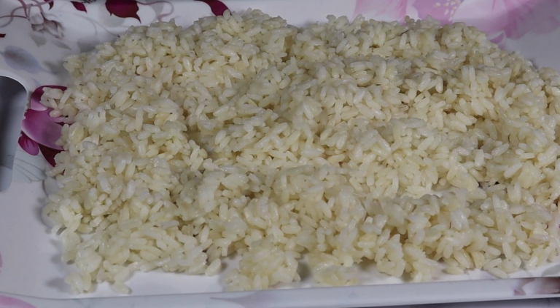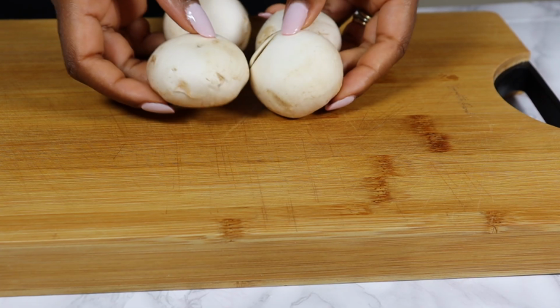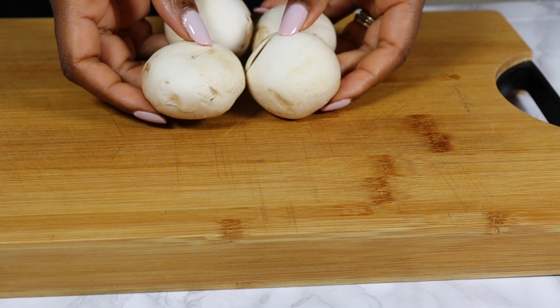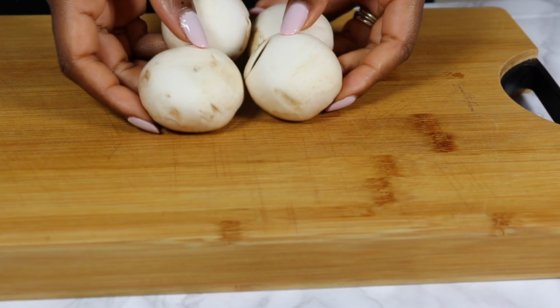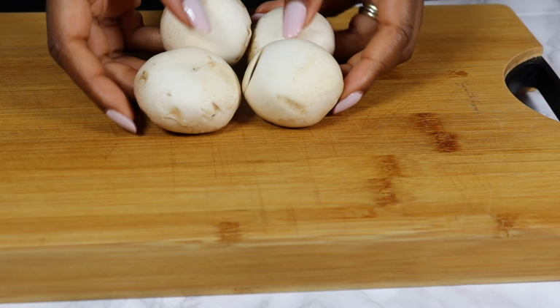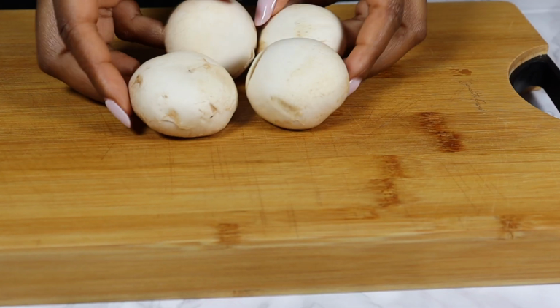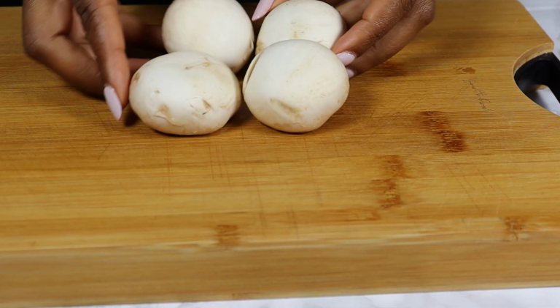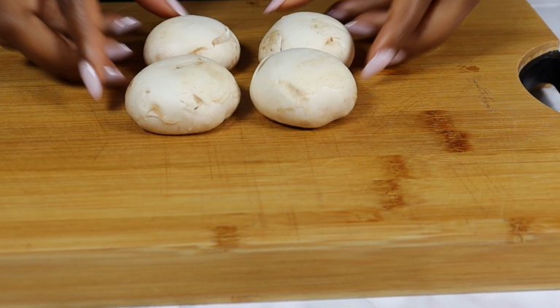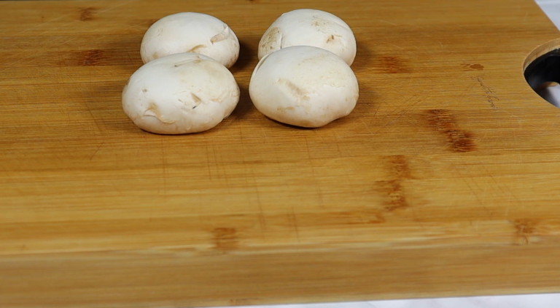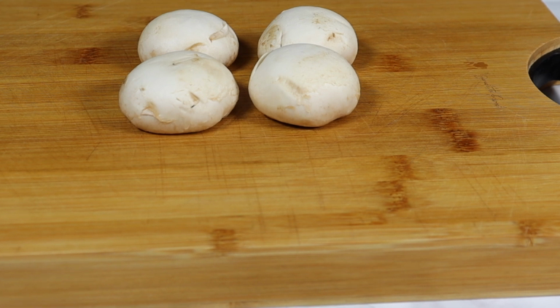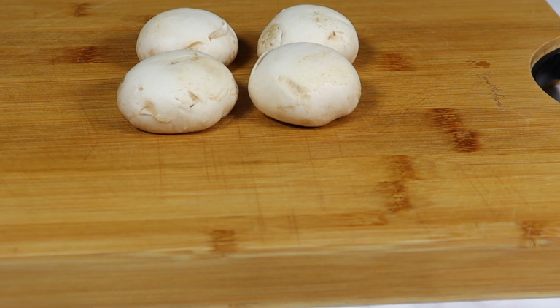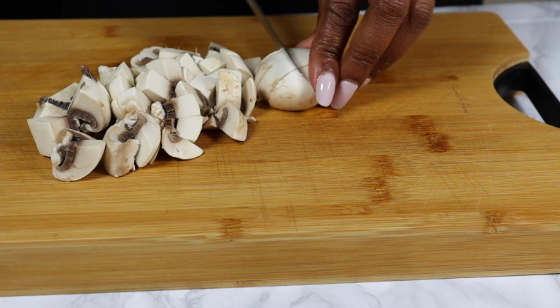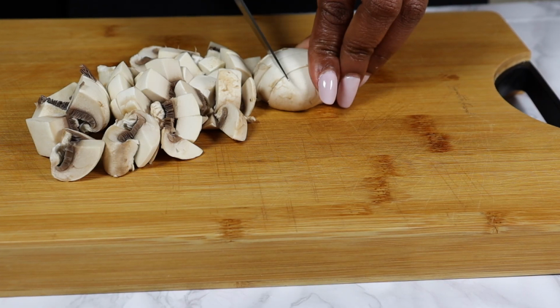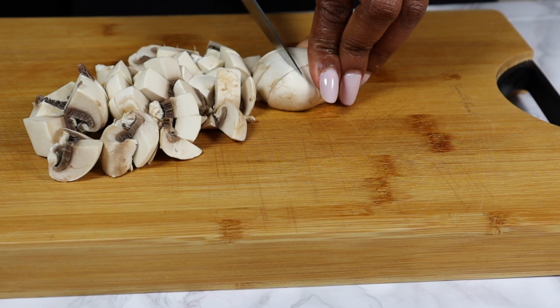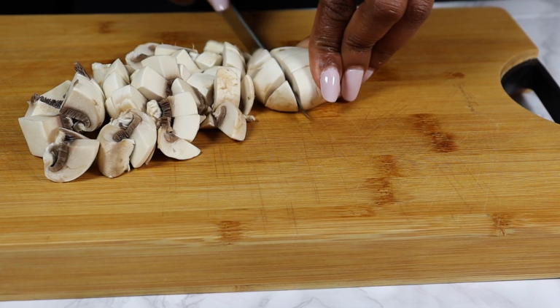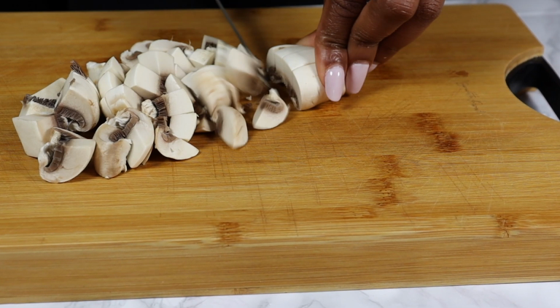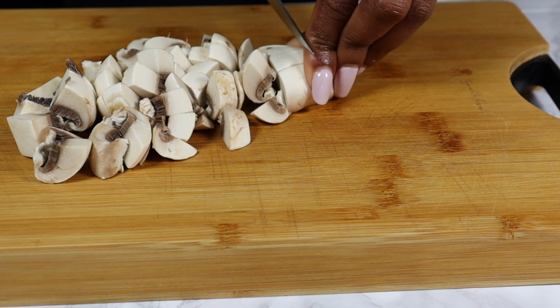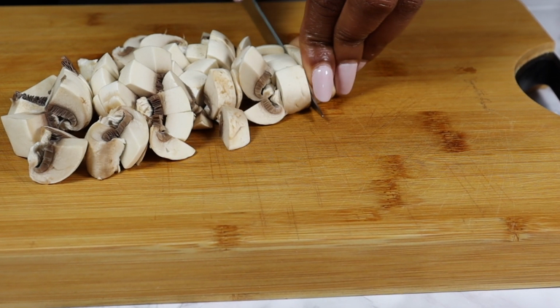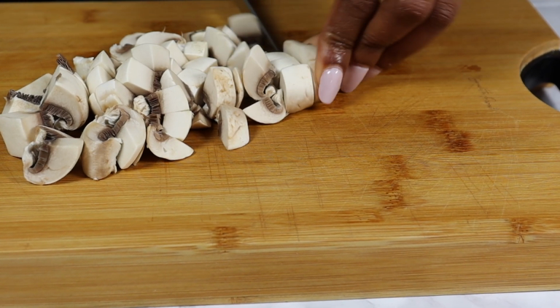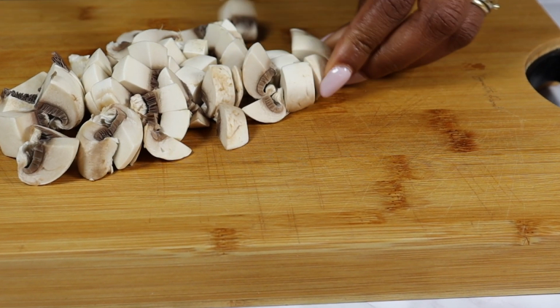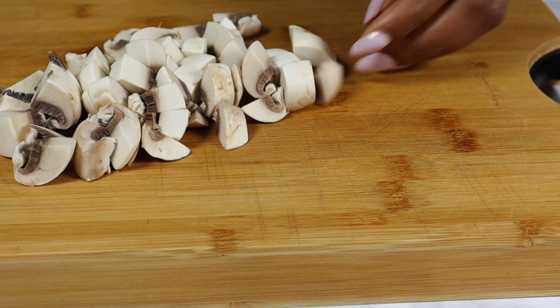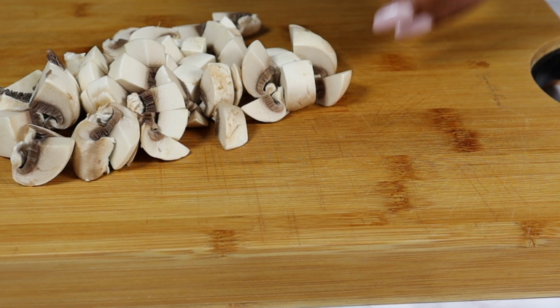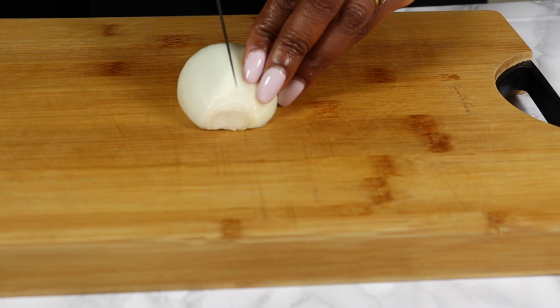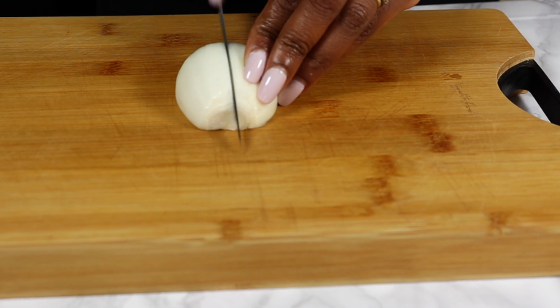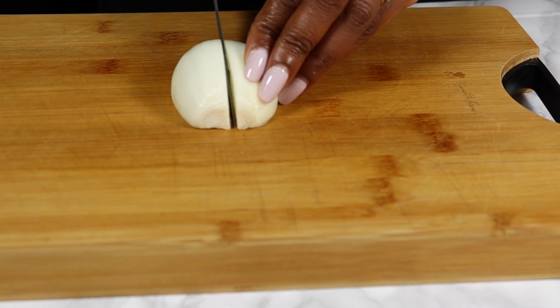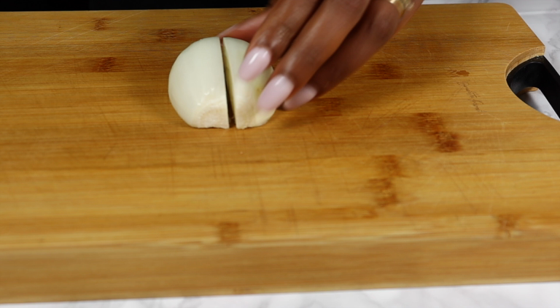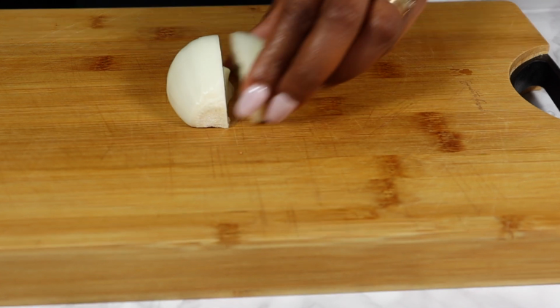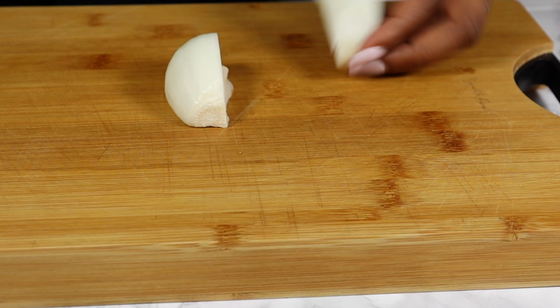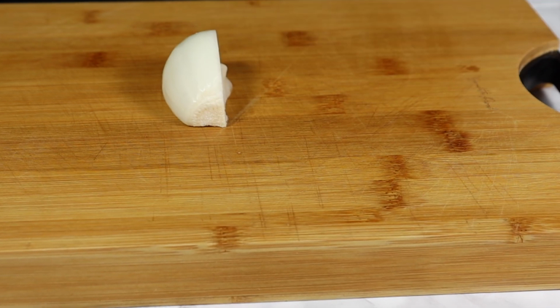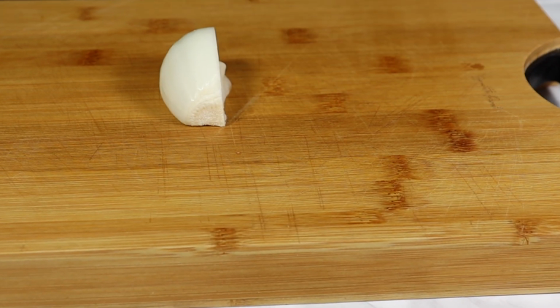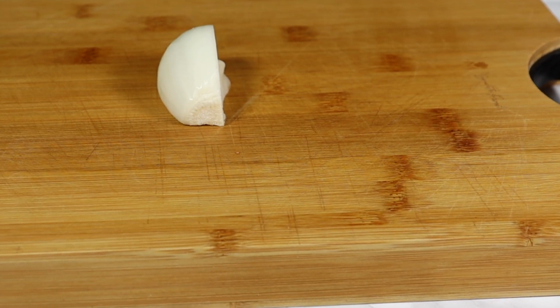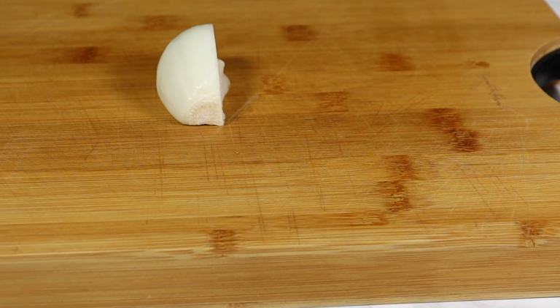Next, chop the mushrooms into cubes, followed by the onion. Keep them aside.